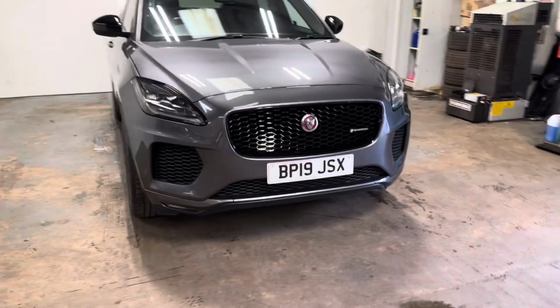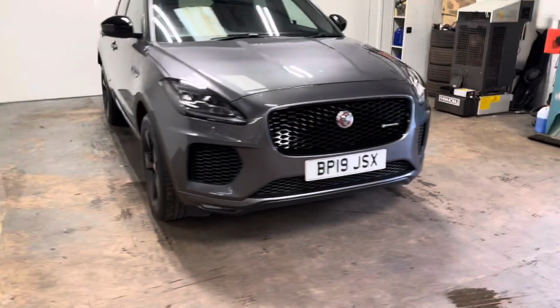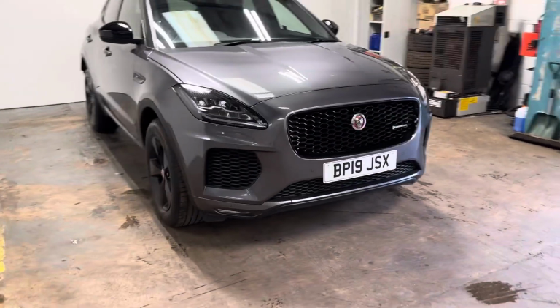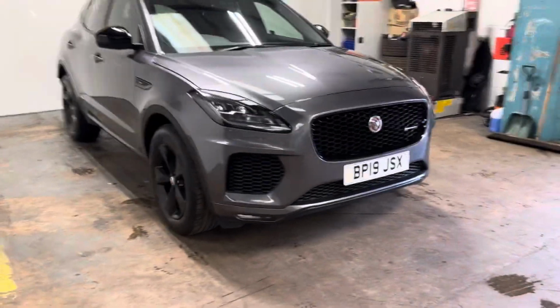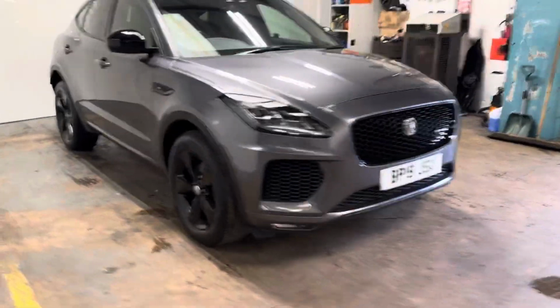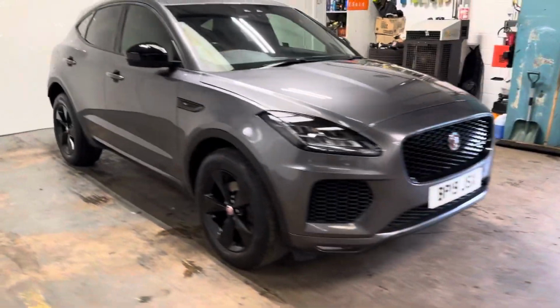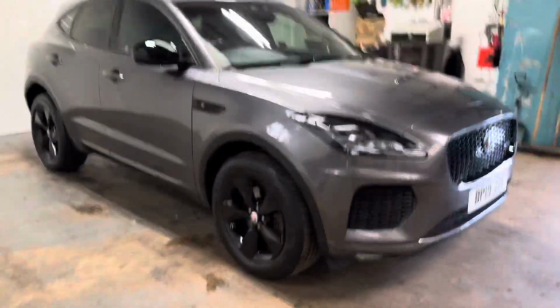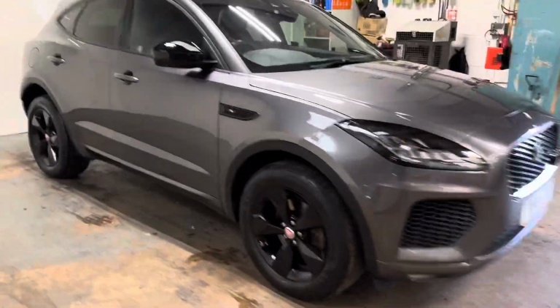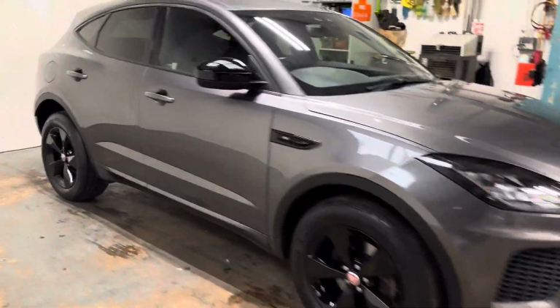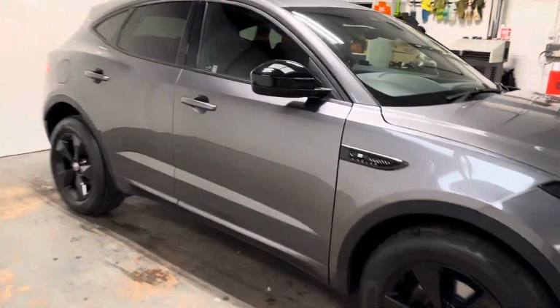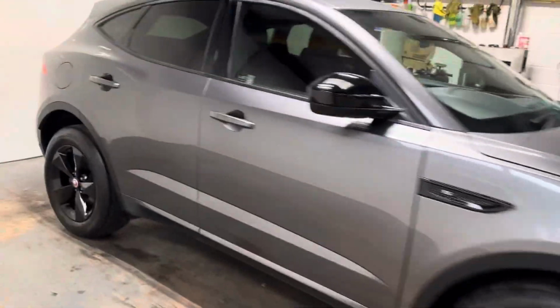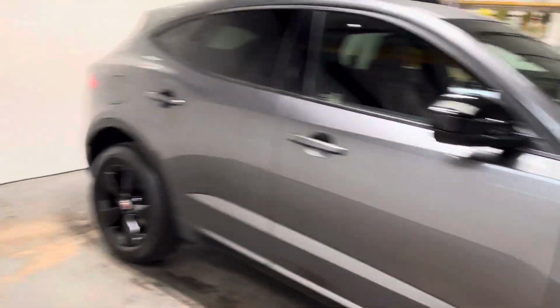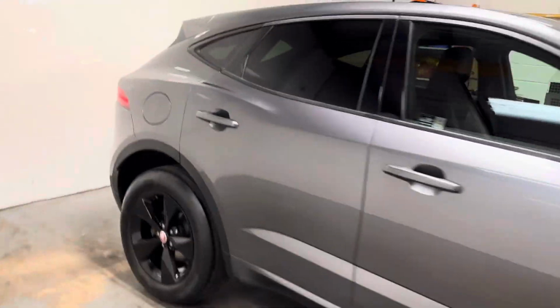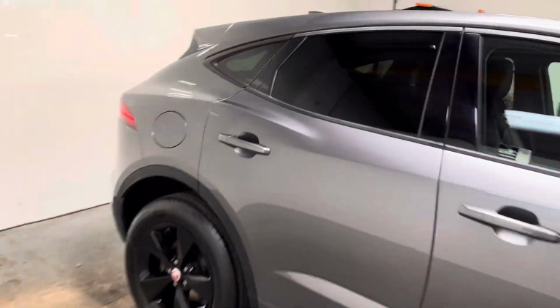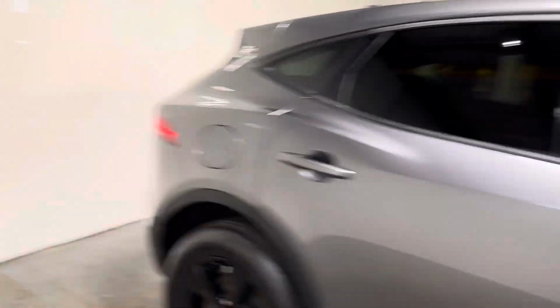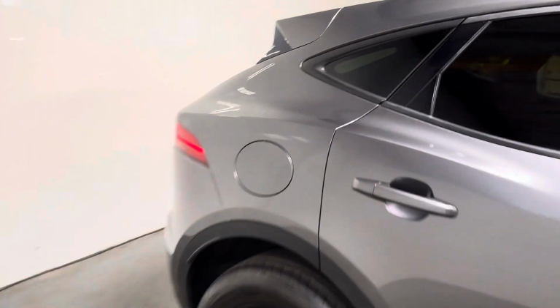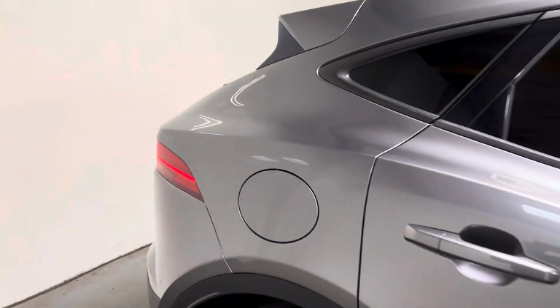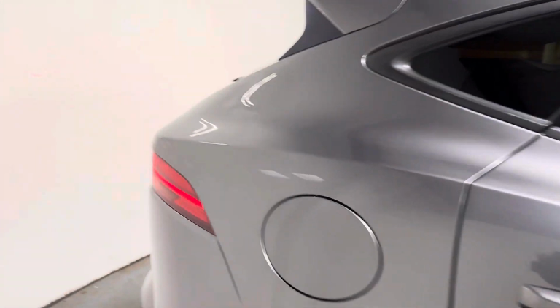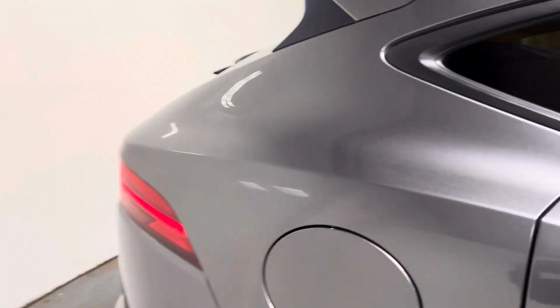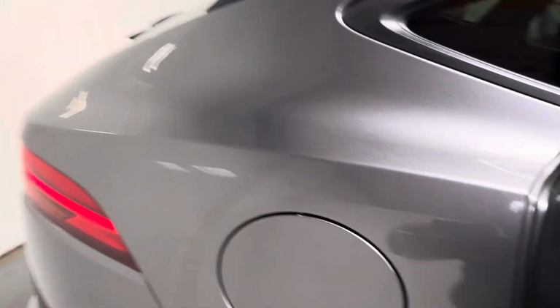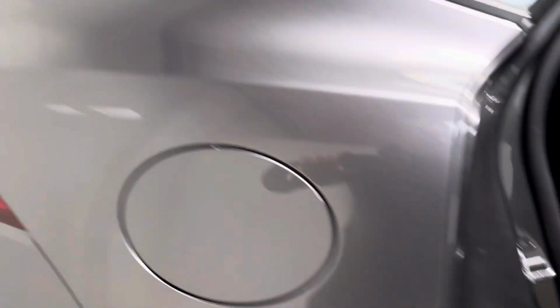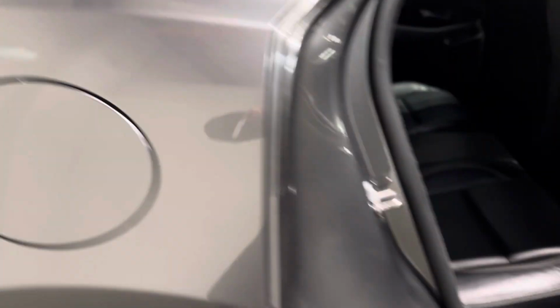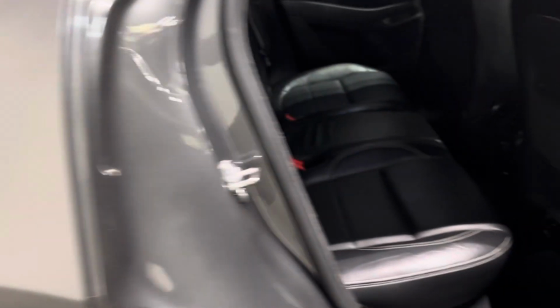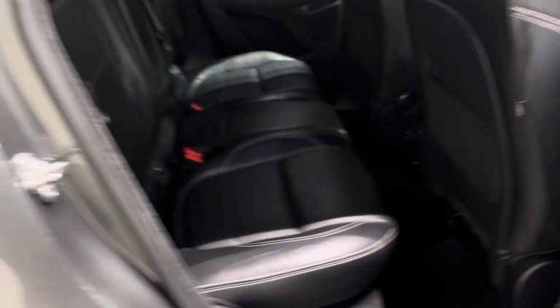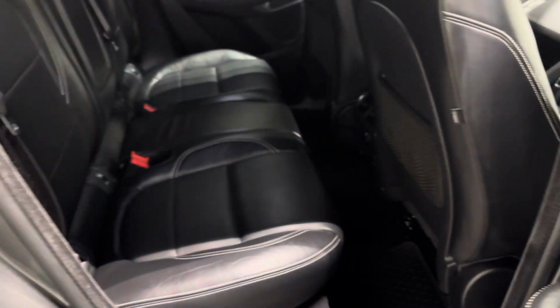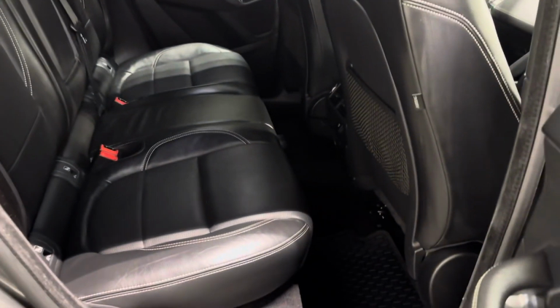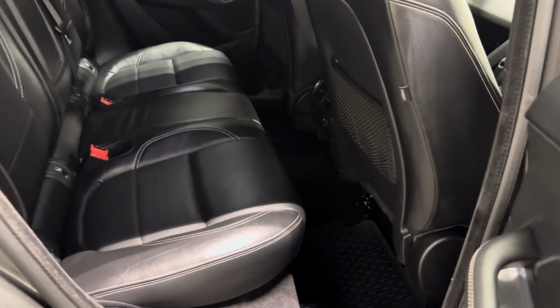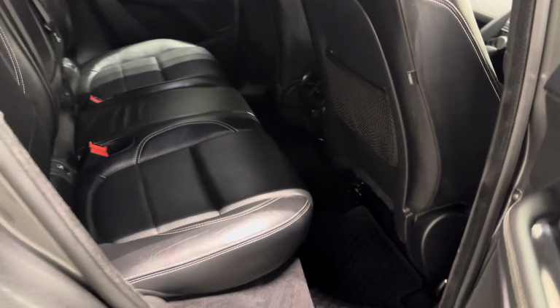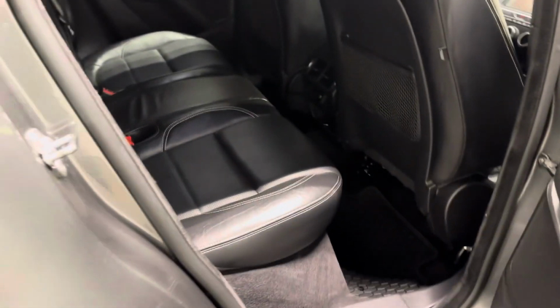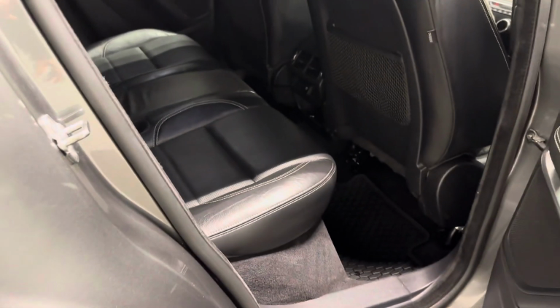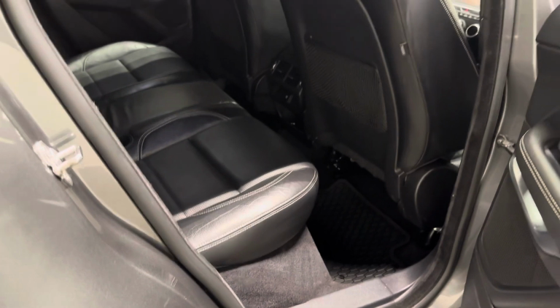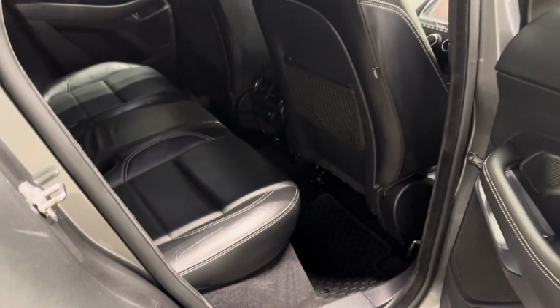Let me show you the interior, and I will start with the rear. It has full perforated leather upholstery with sports seats.